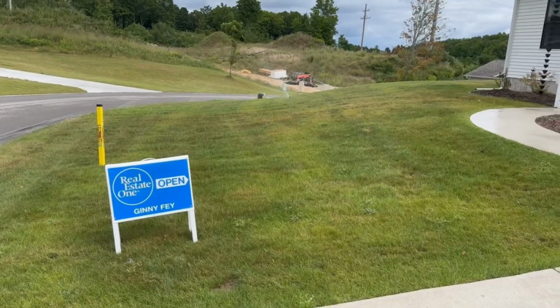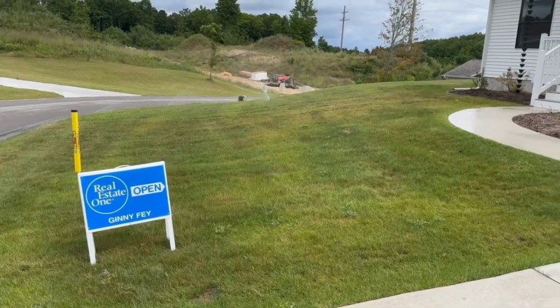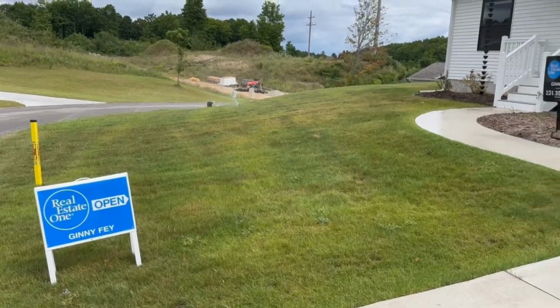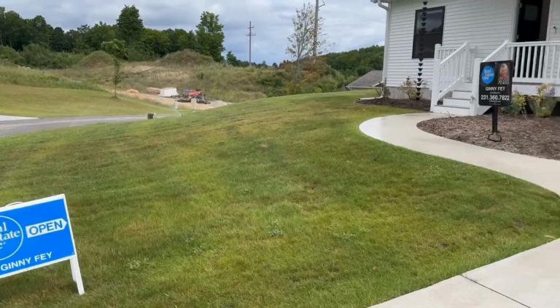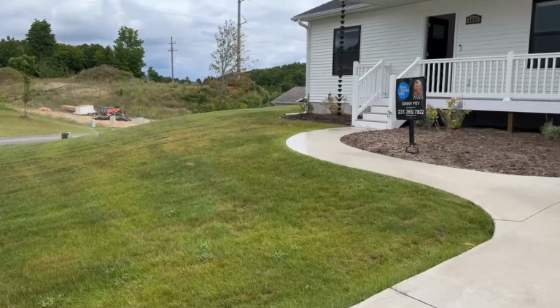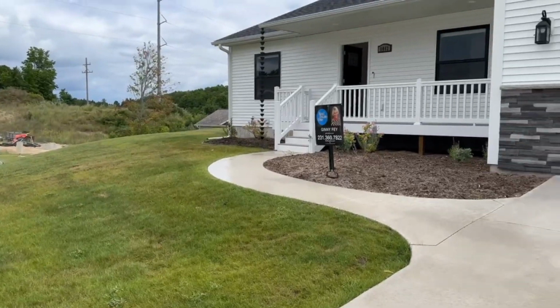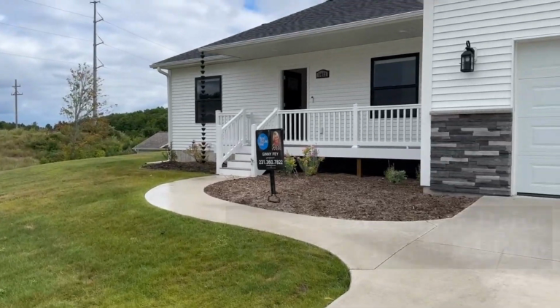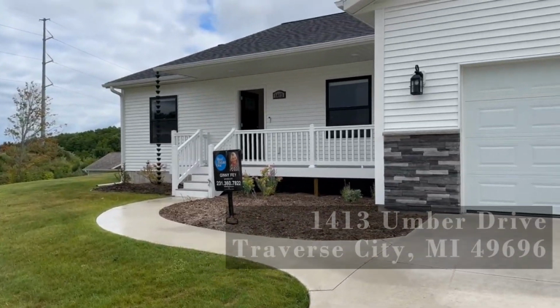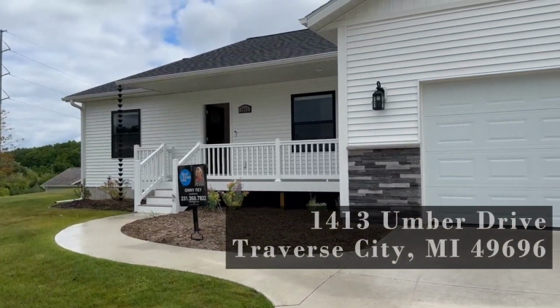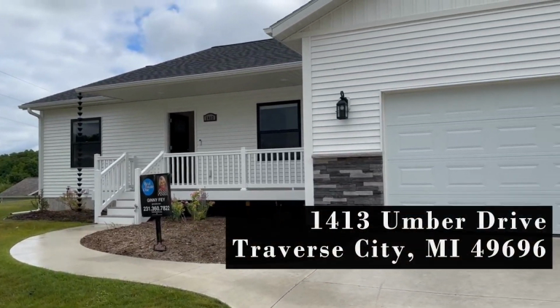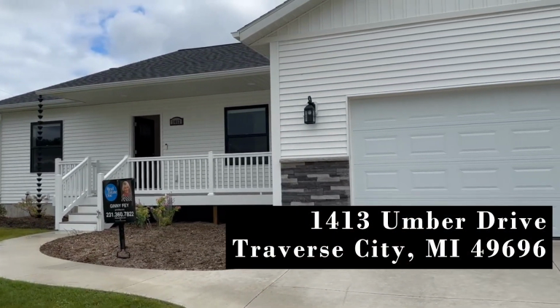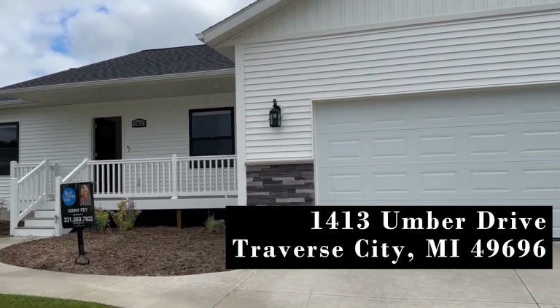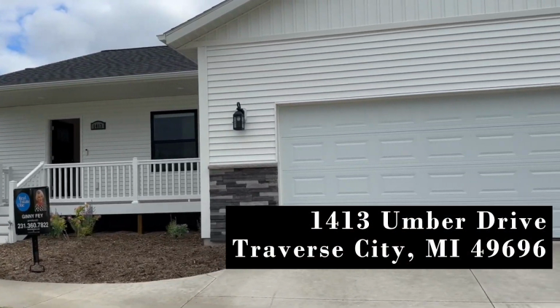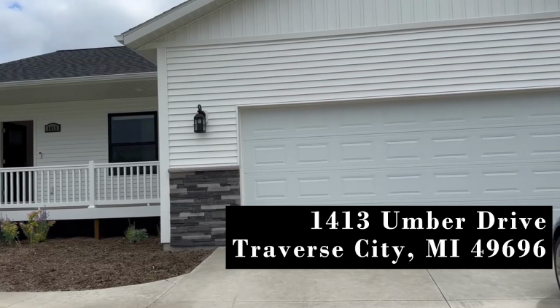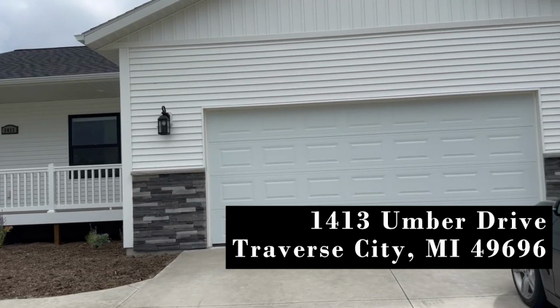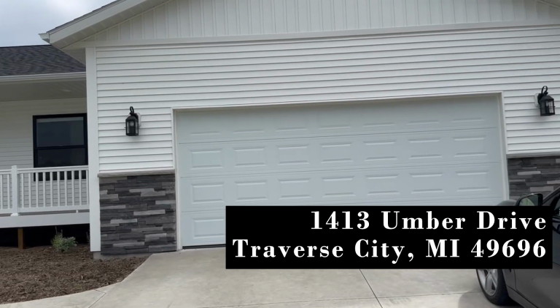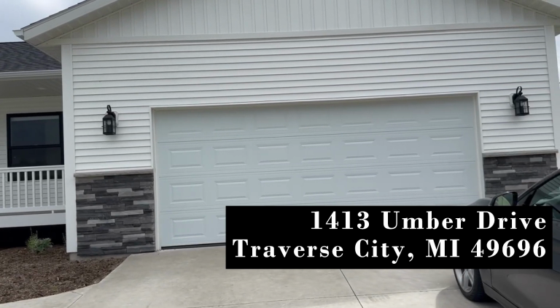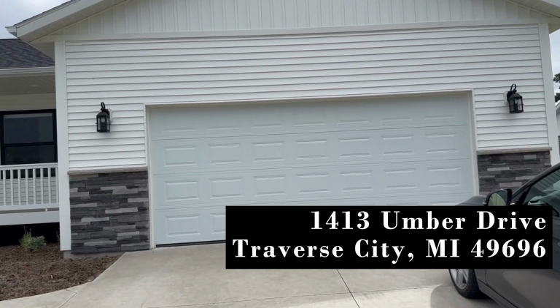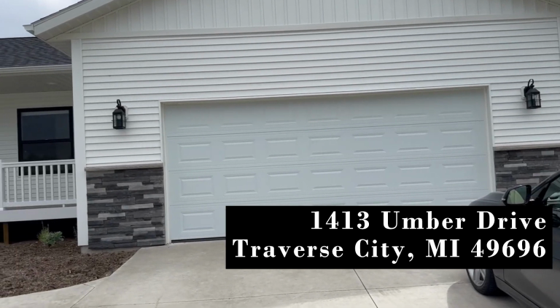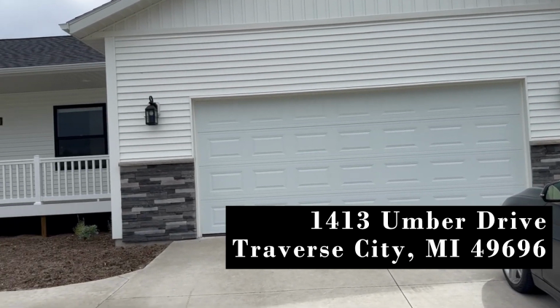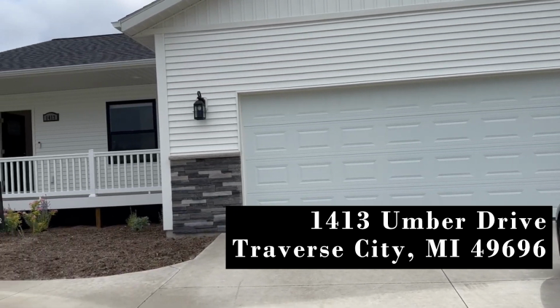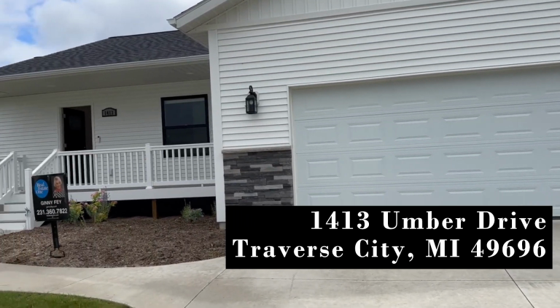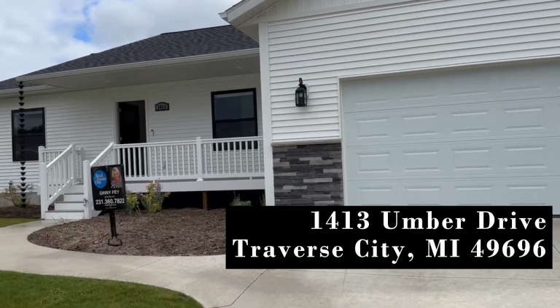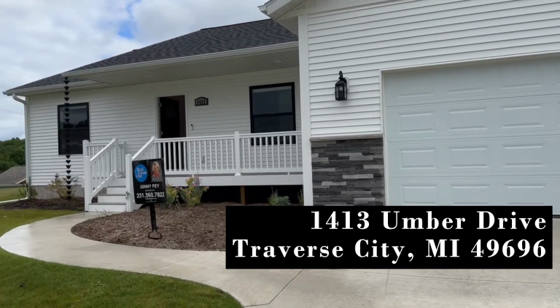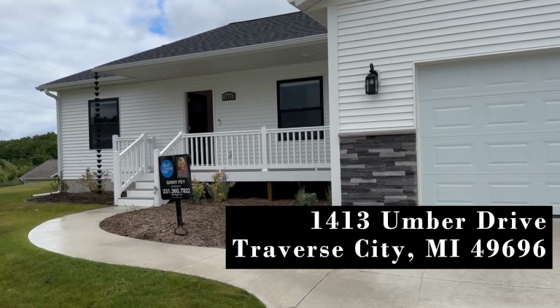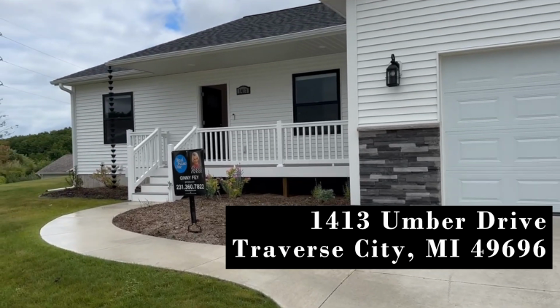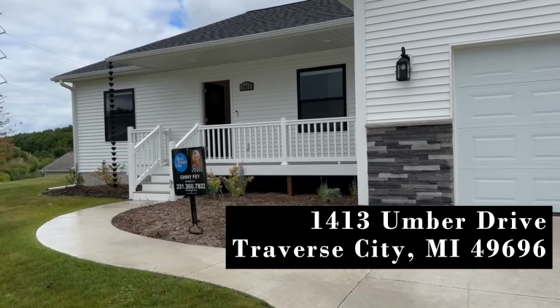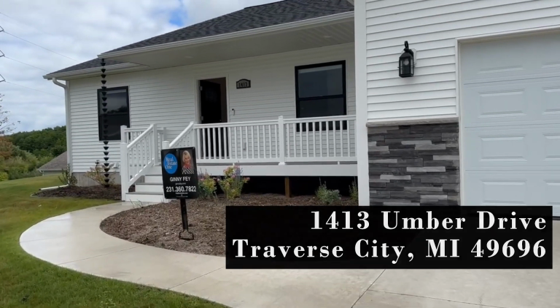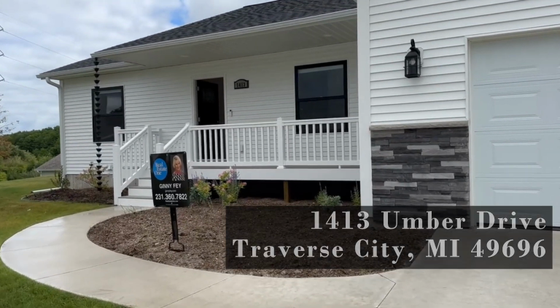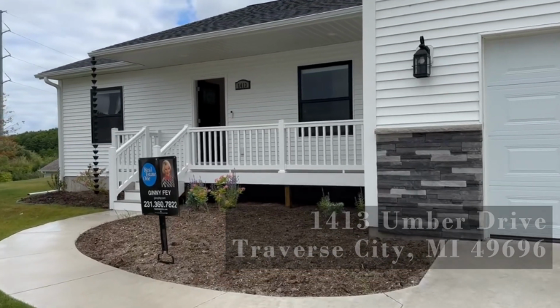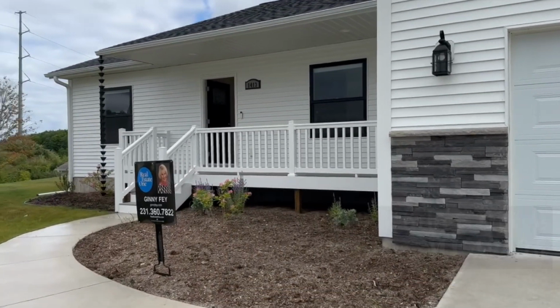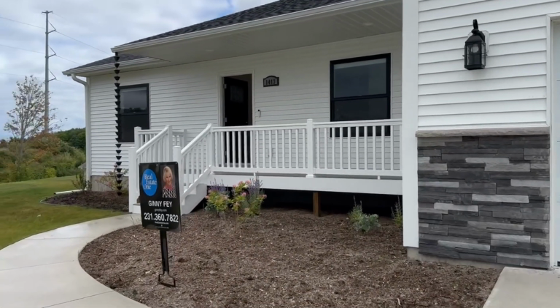I am here at my open house at 1413 Umber Drive, and it is a beautiful contemporary home. I'm going to take you inside so you can see what this gorgeous home looks like.